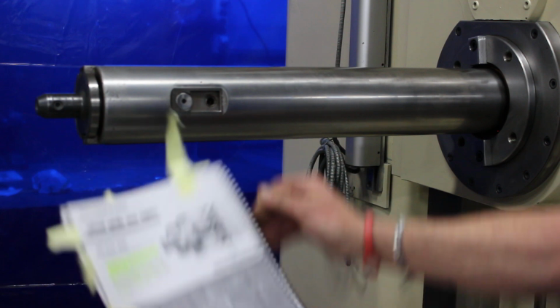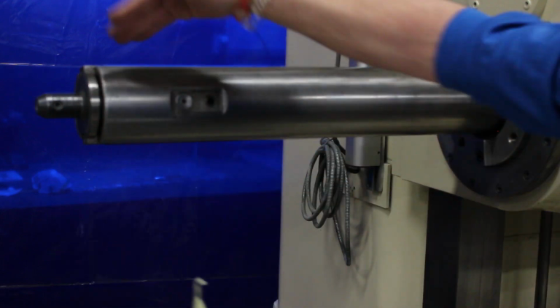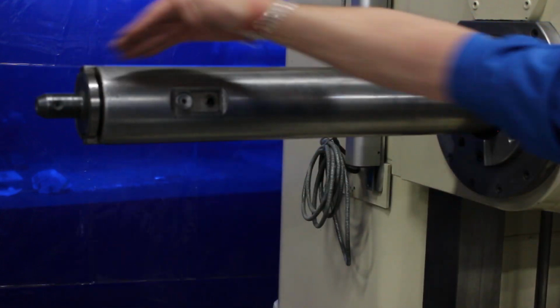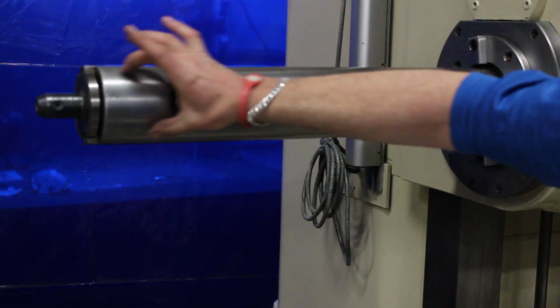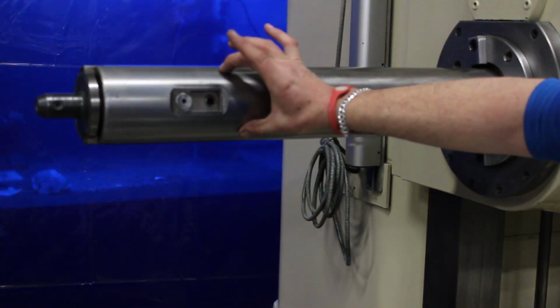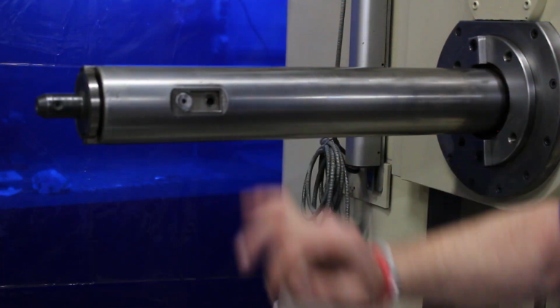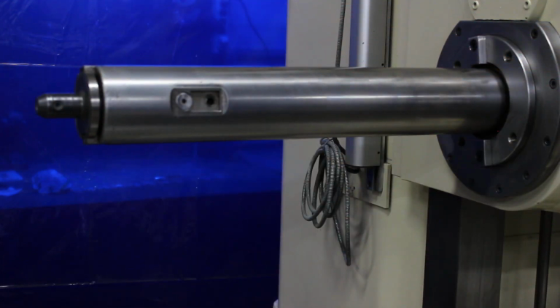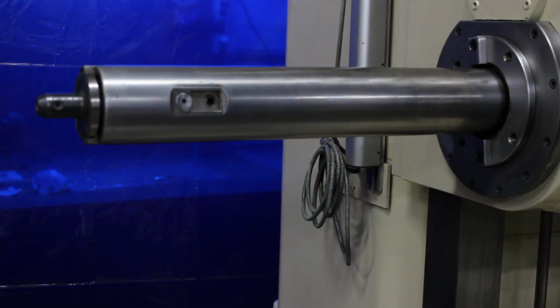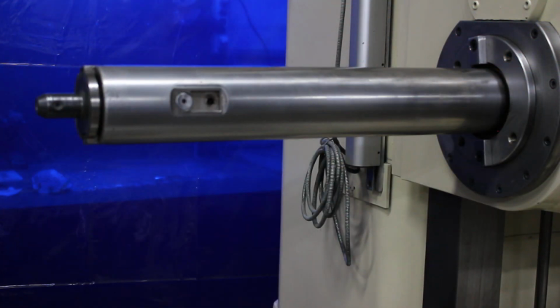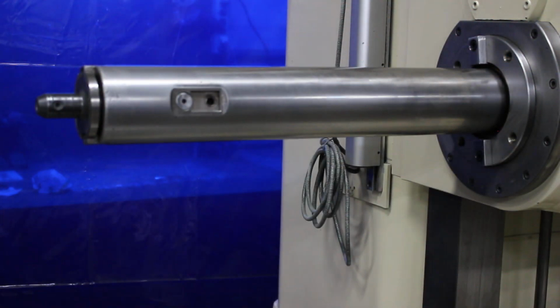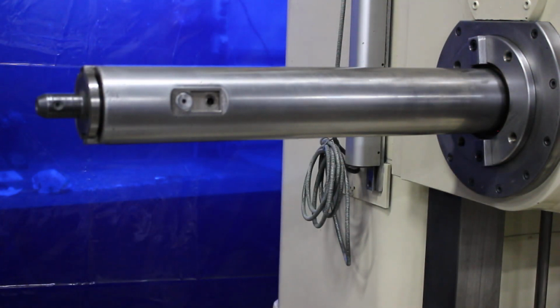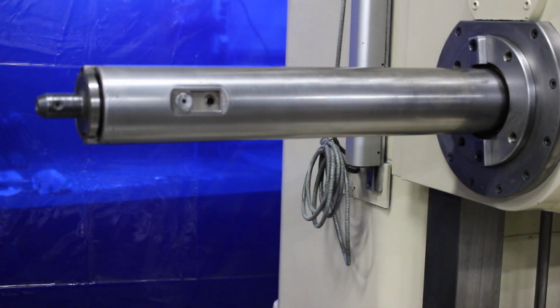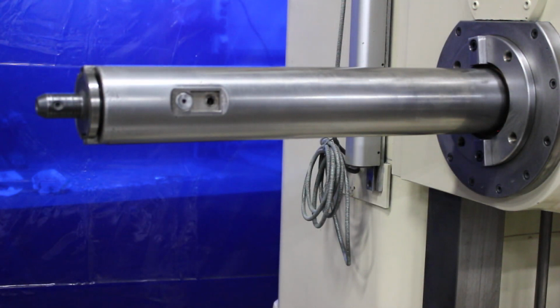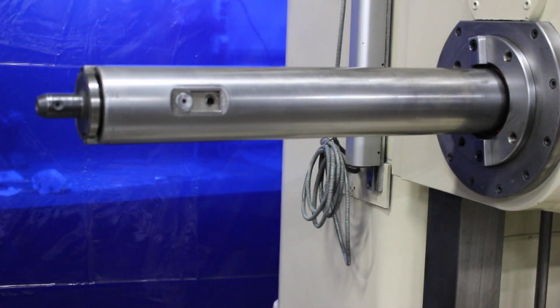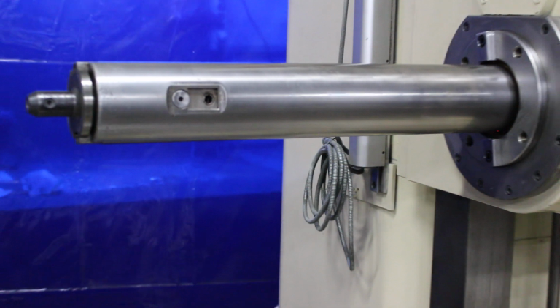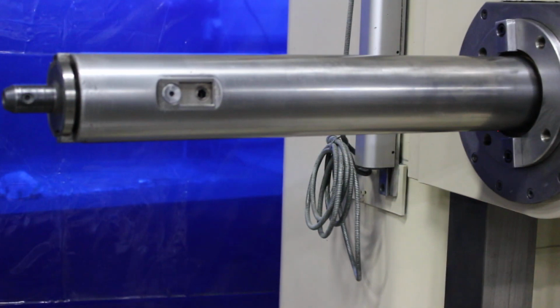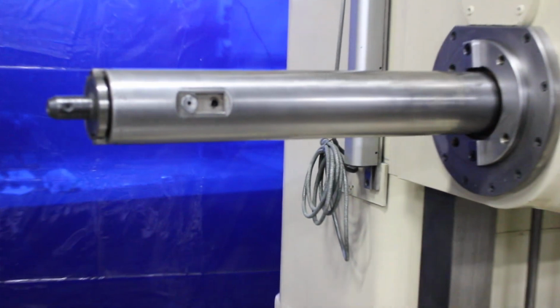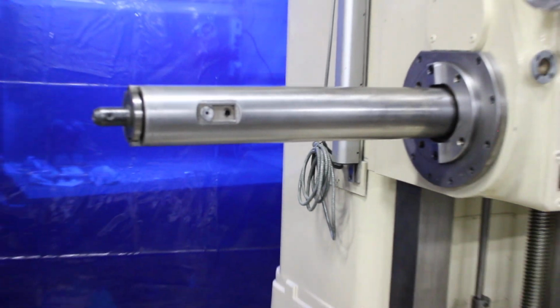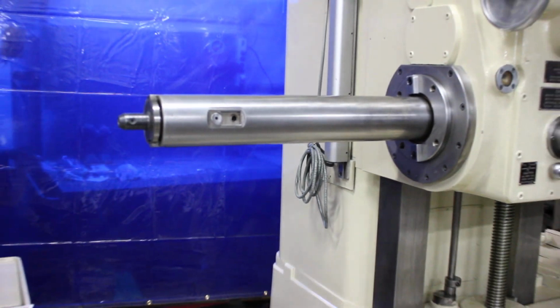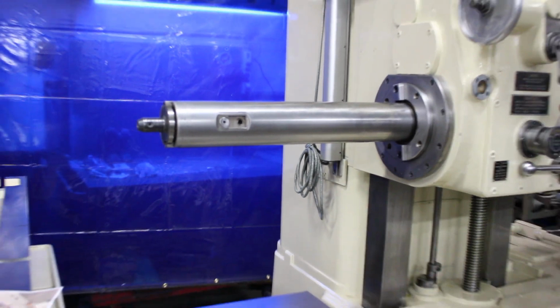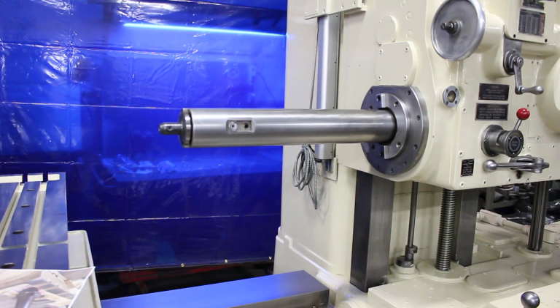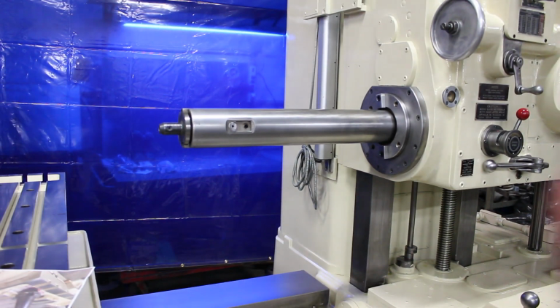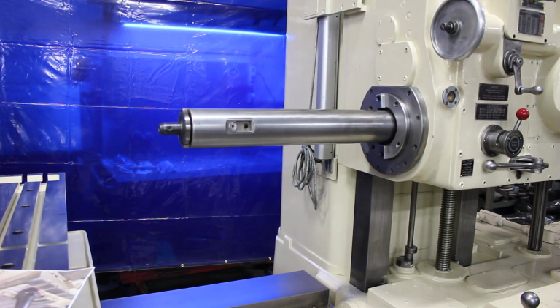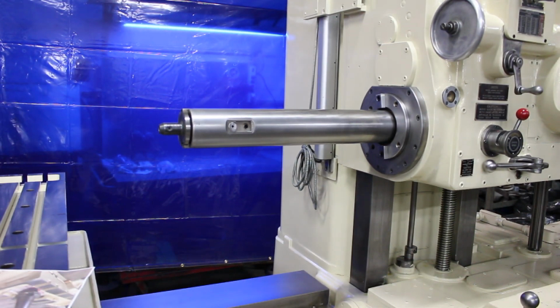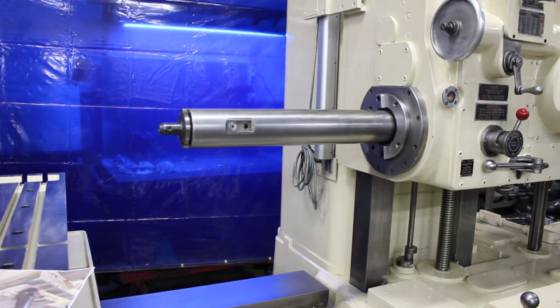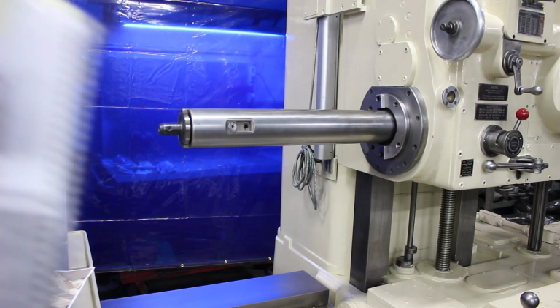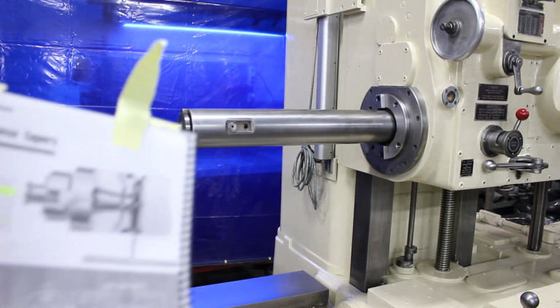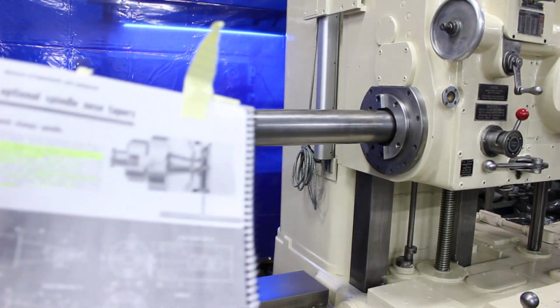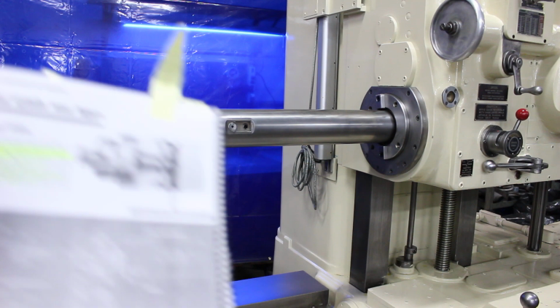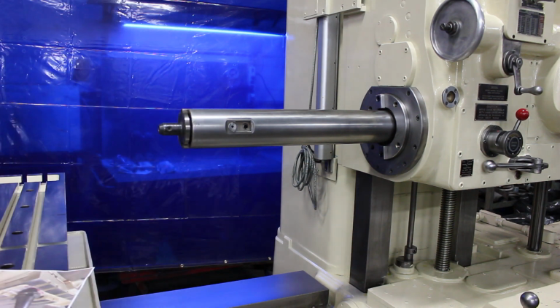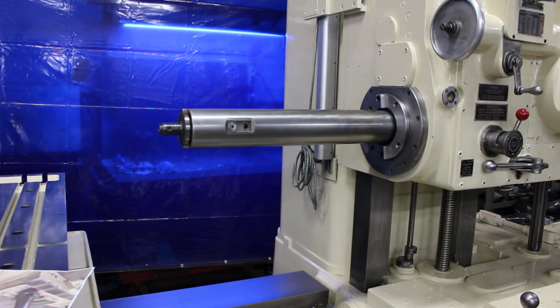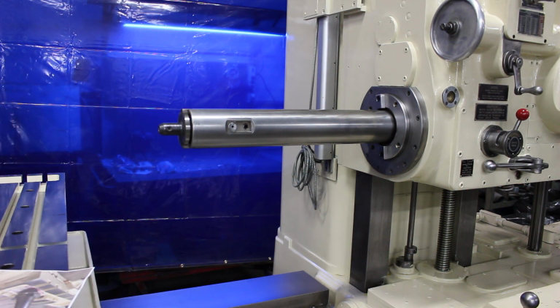Alright, so here's the booklet — we're going to set that out of the way and show you this spot right here.